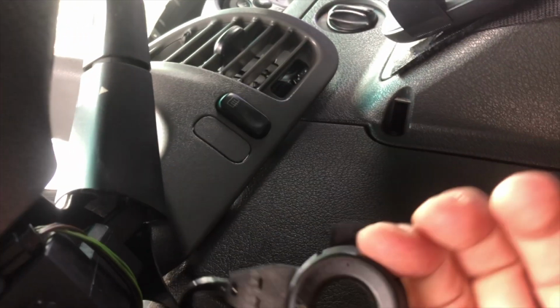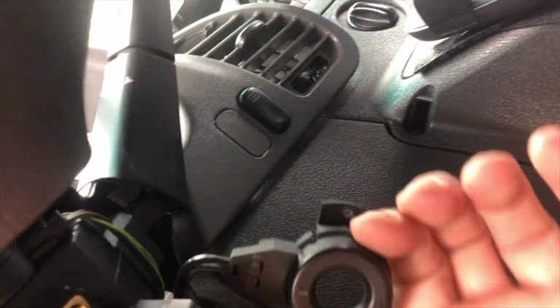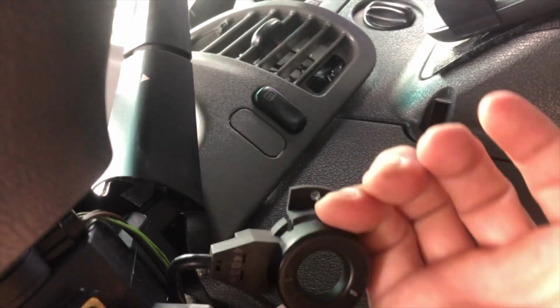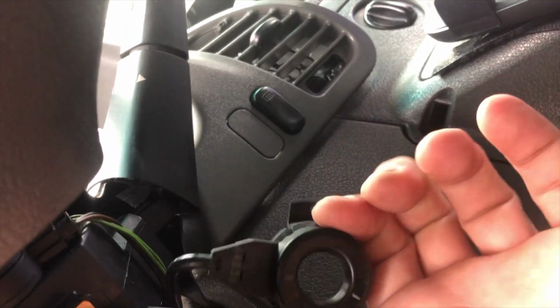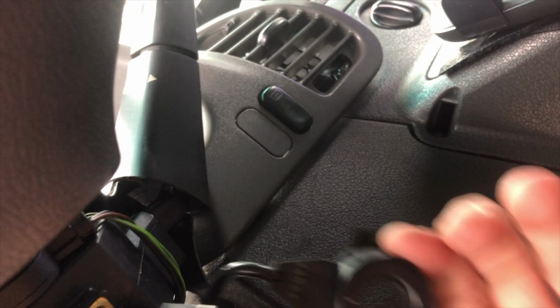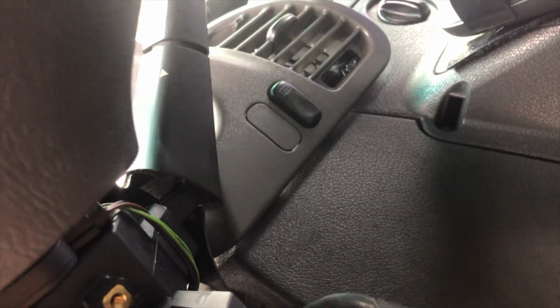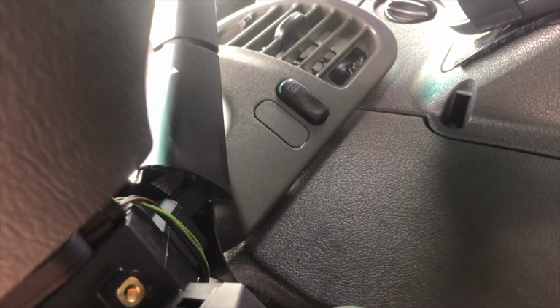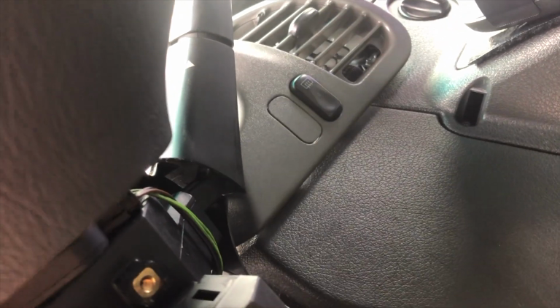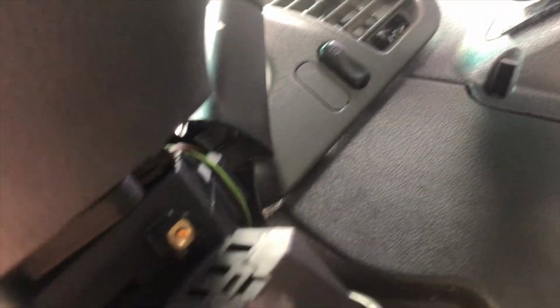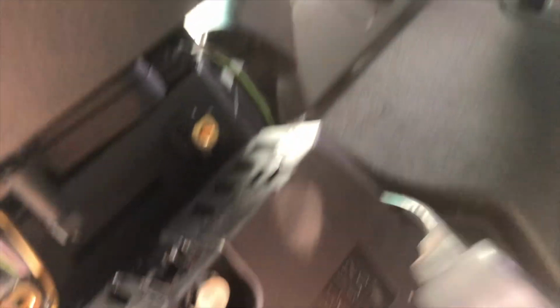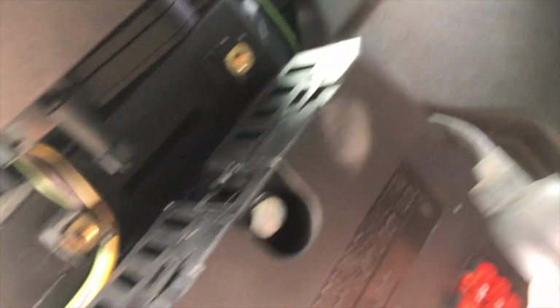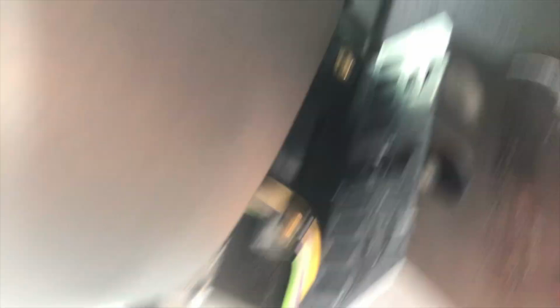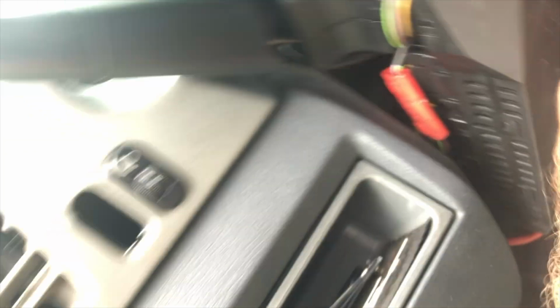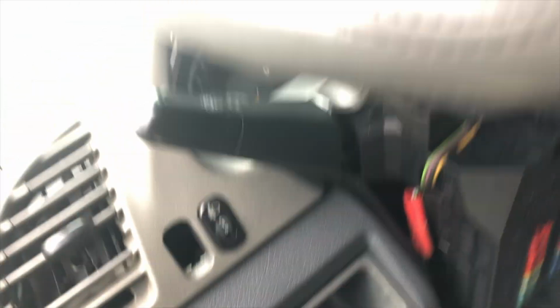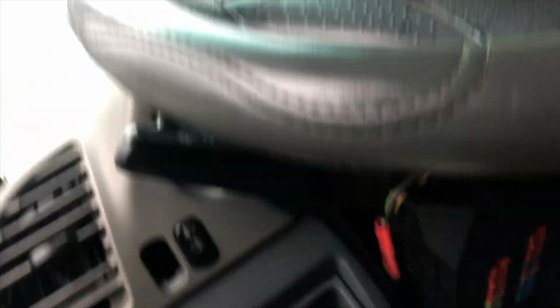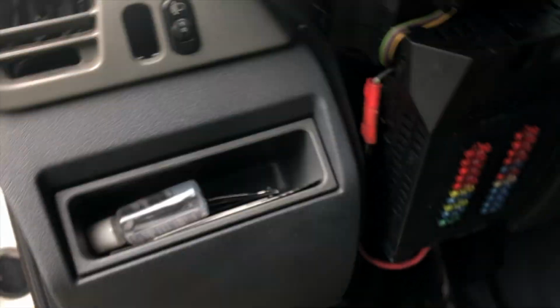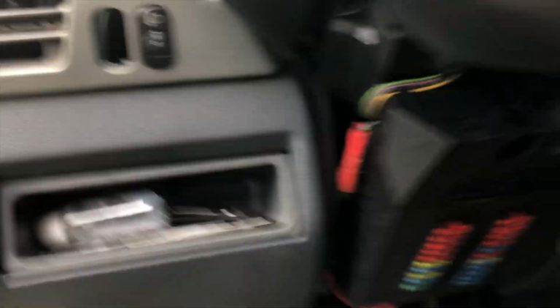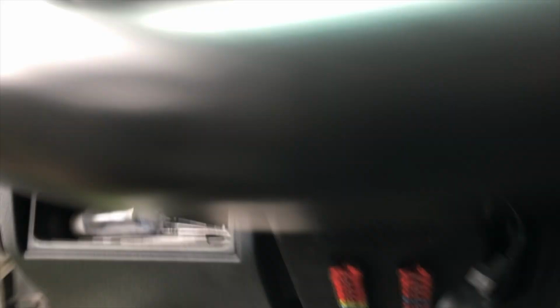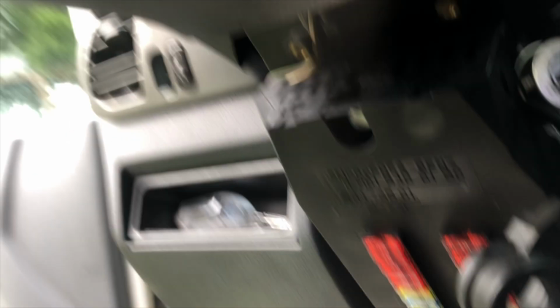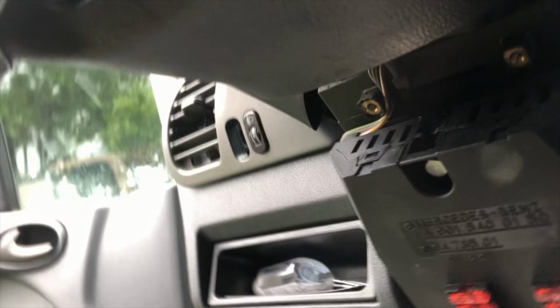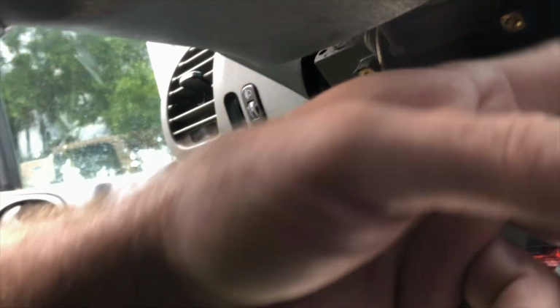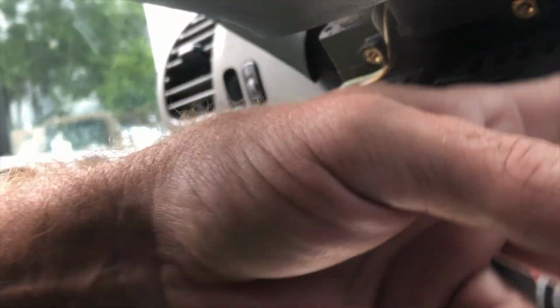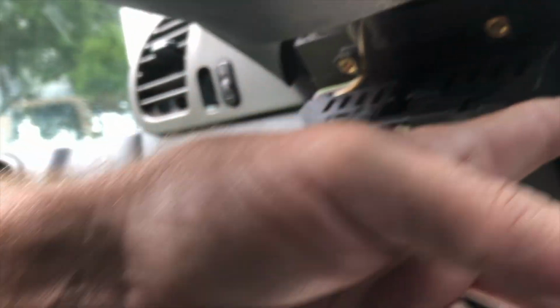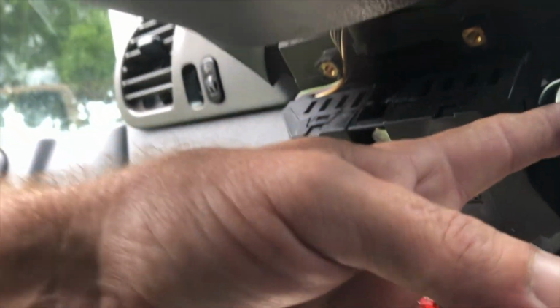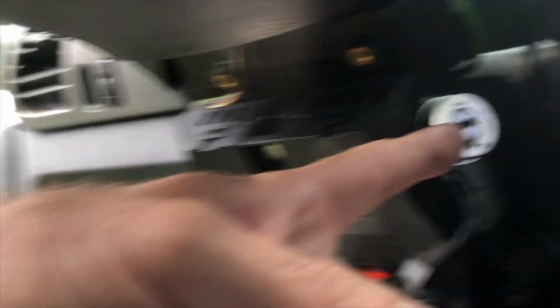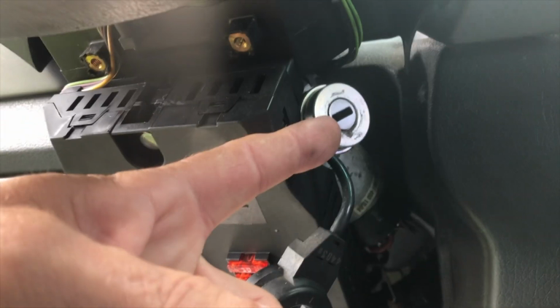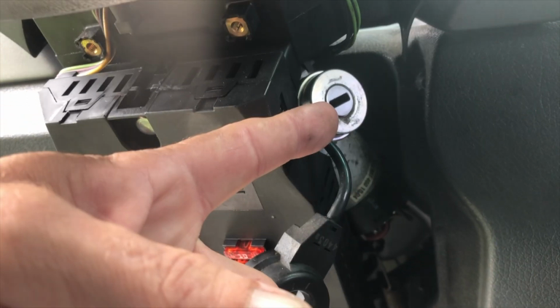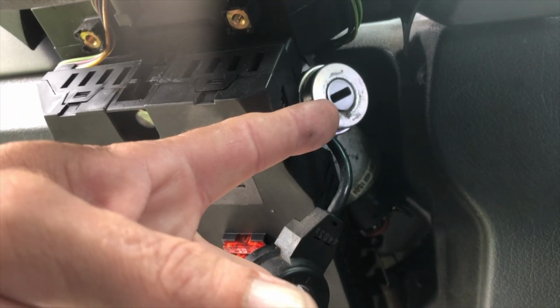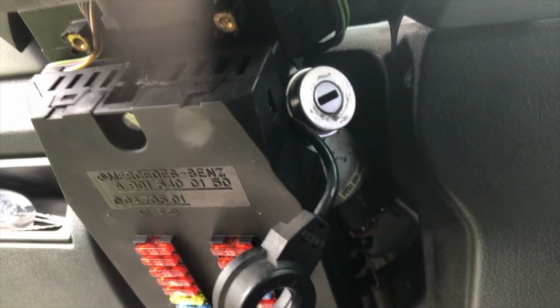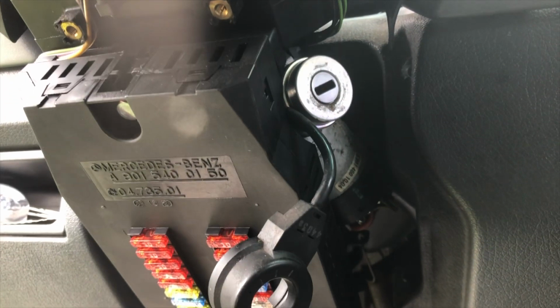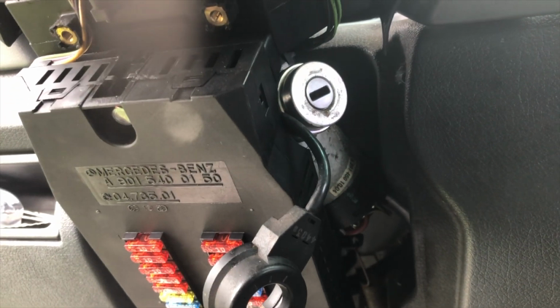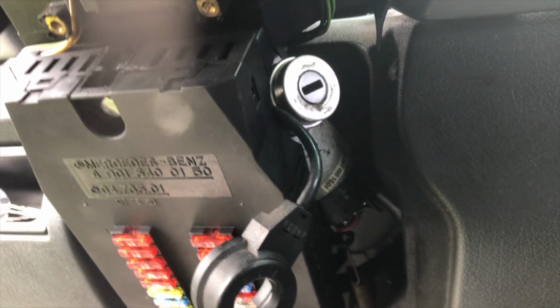It needs to be separated from the ignition here, because changing out that ignition lock — that's something else entirely, that's a whole other deal.